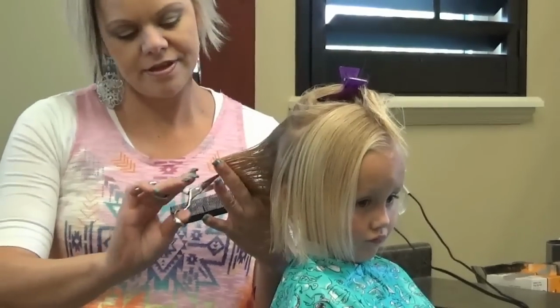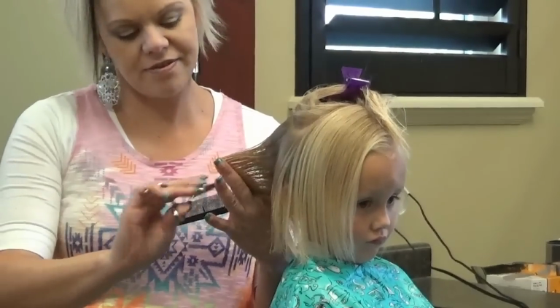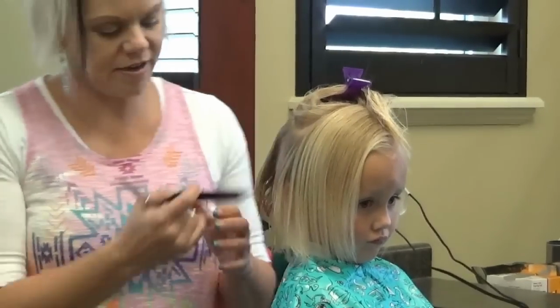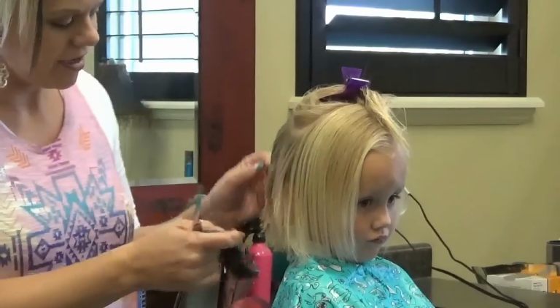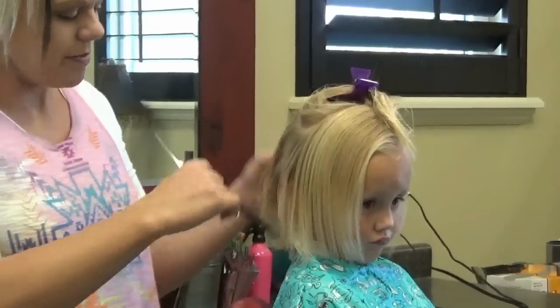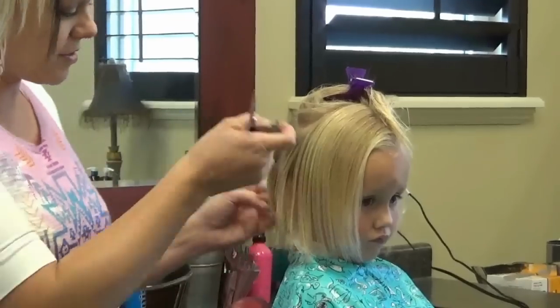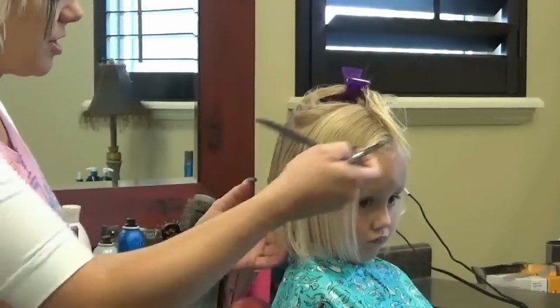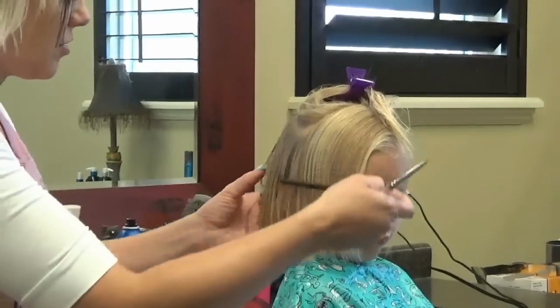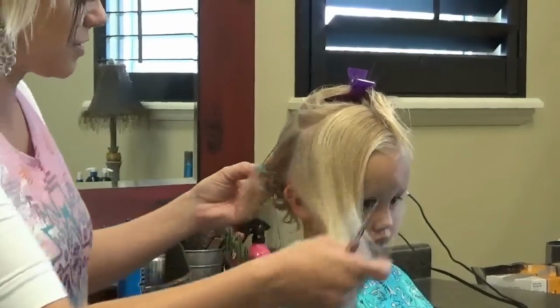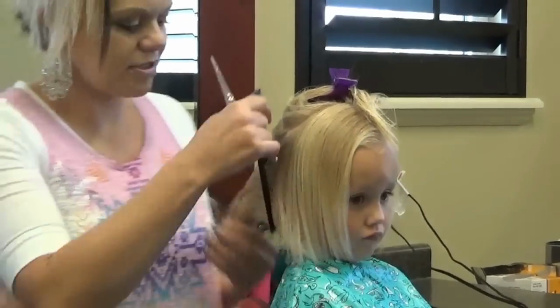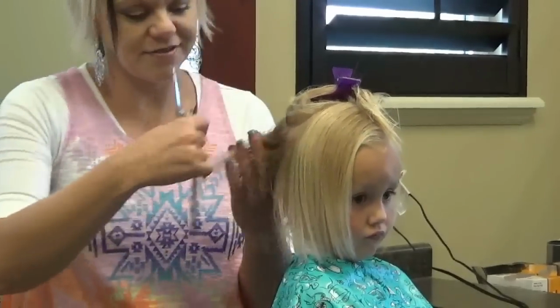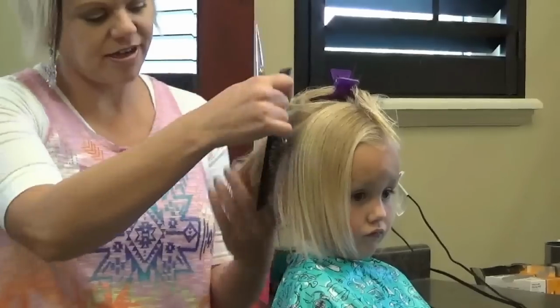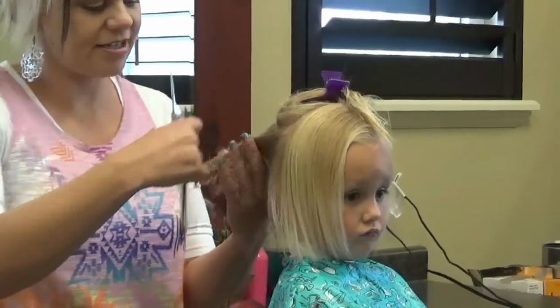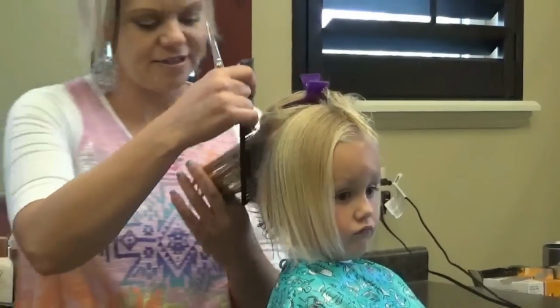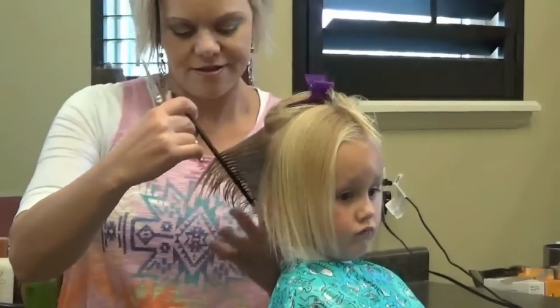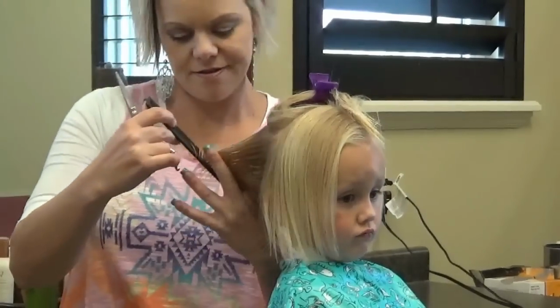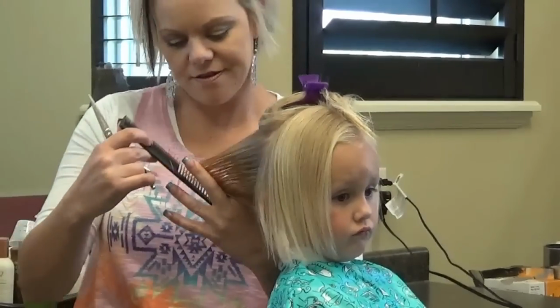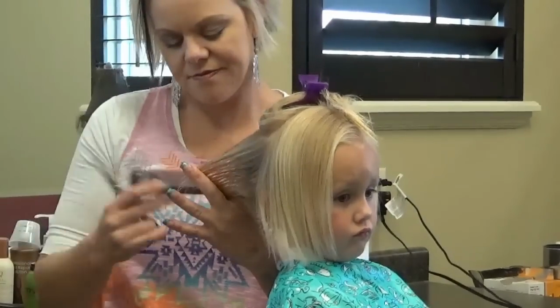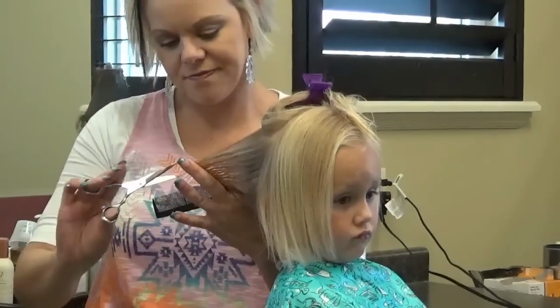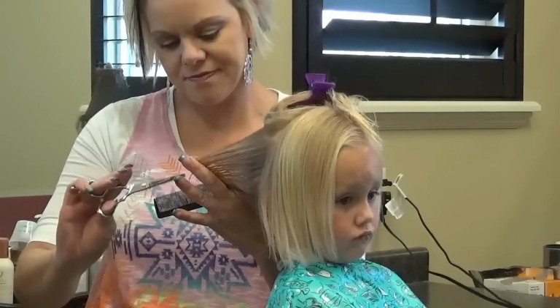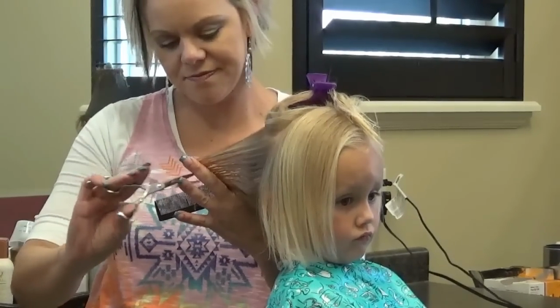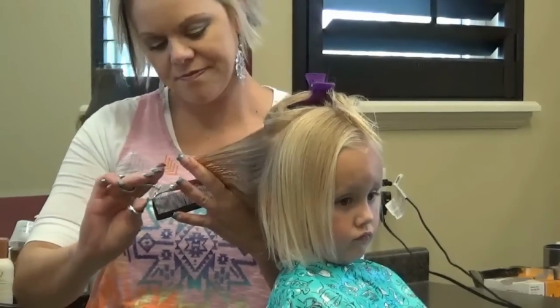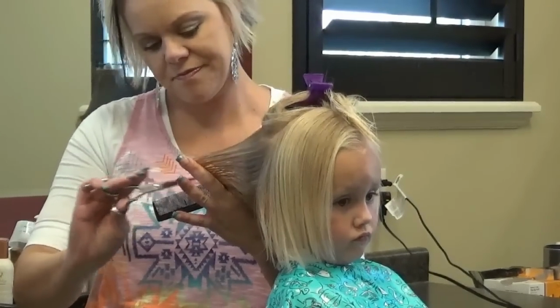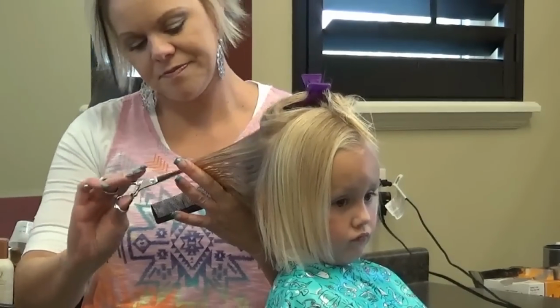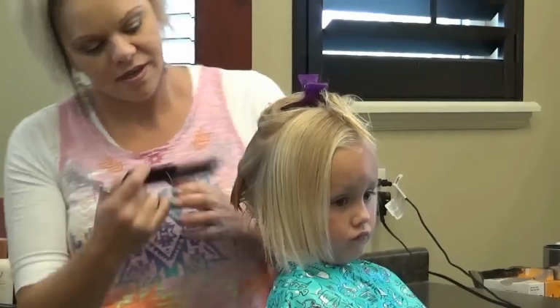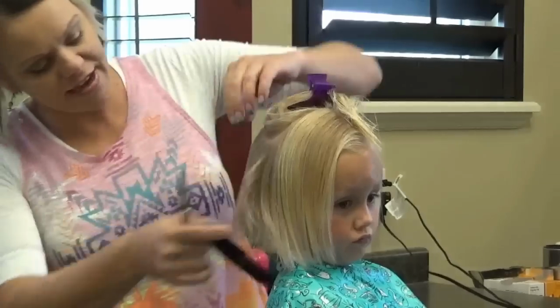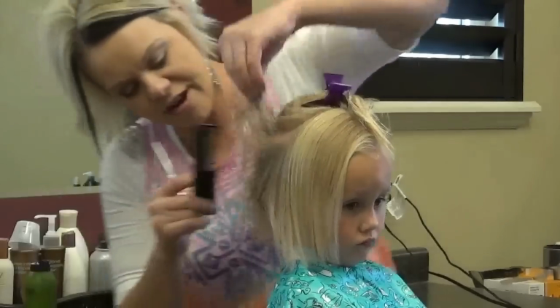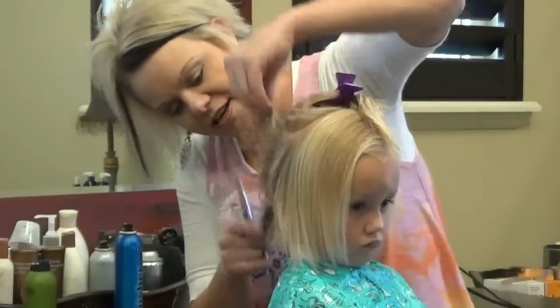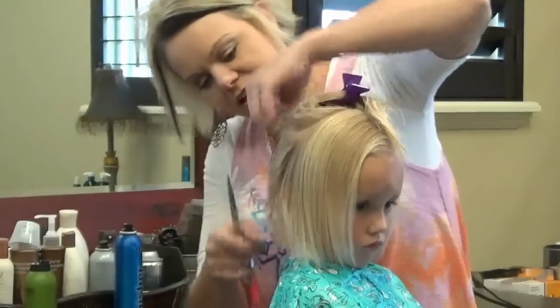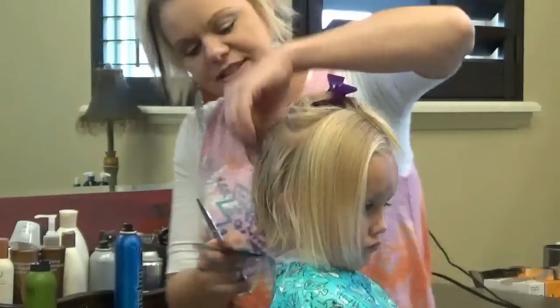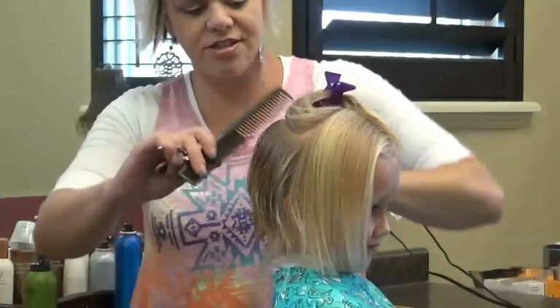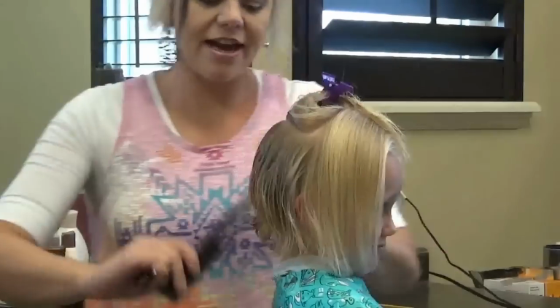This will be a fun back-to-school cut — she gets to go to preschool, so this is a fun little cut. You'll see after I get done cutting it how fast it is to dry out.